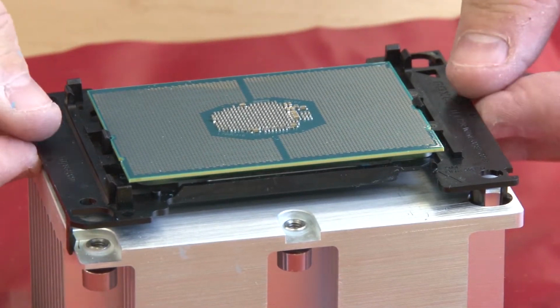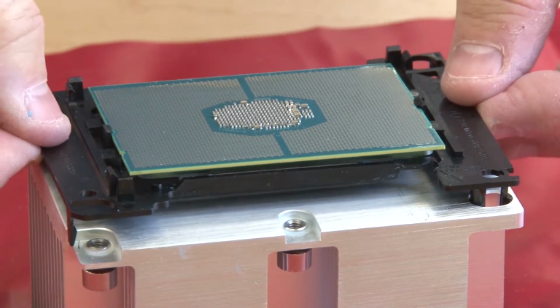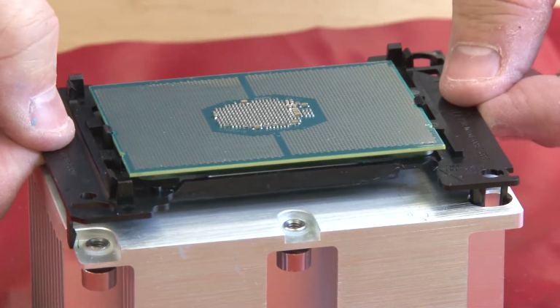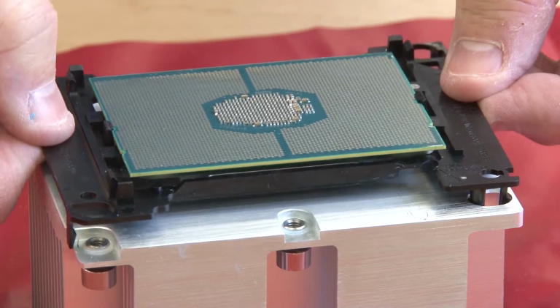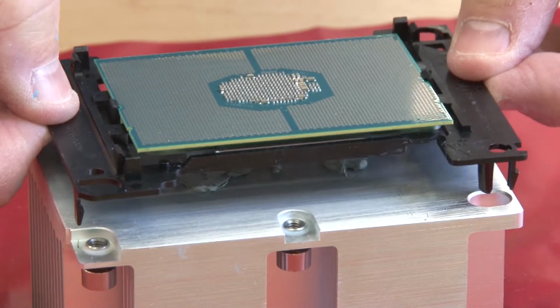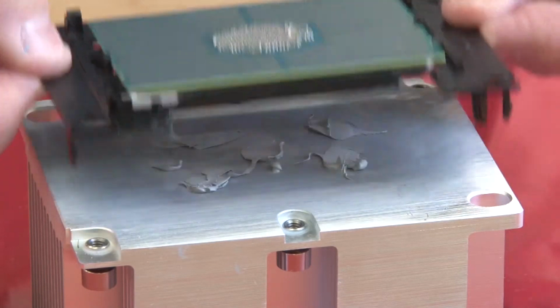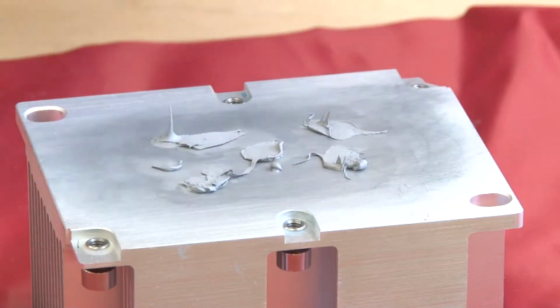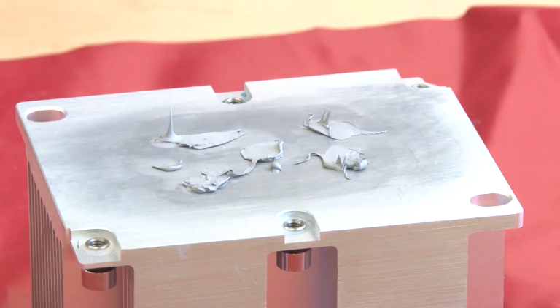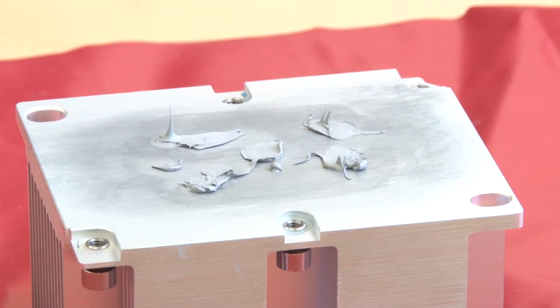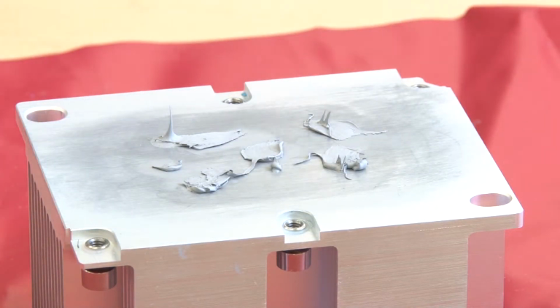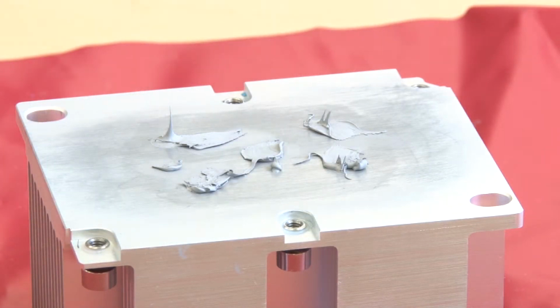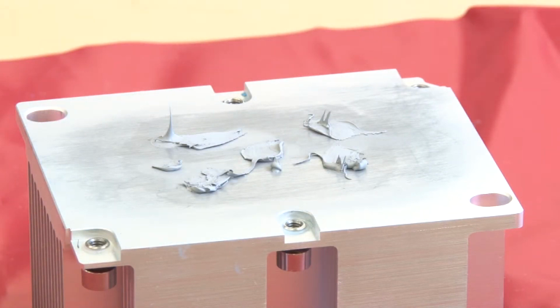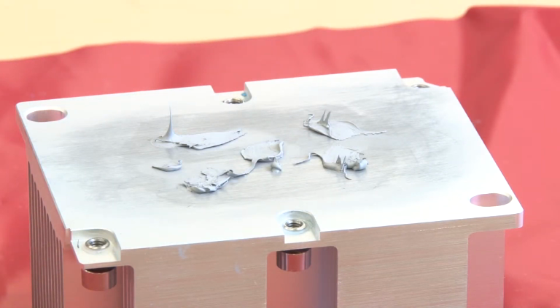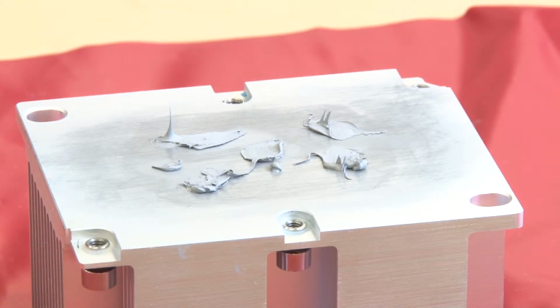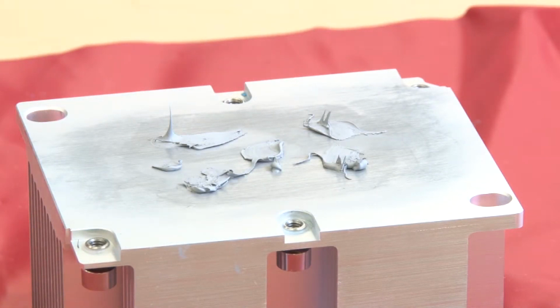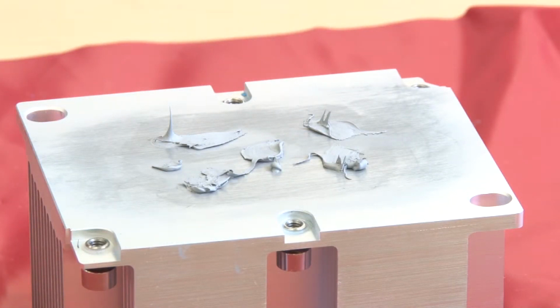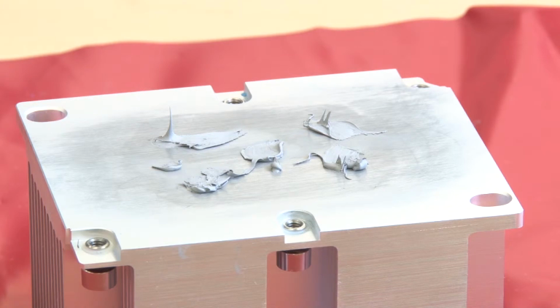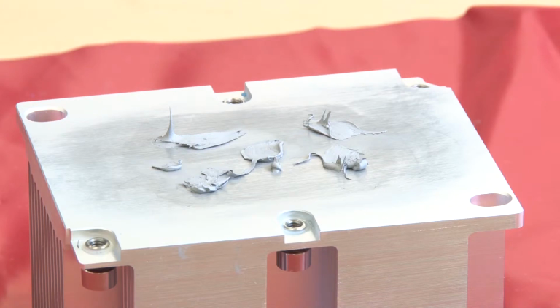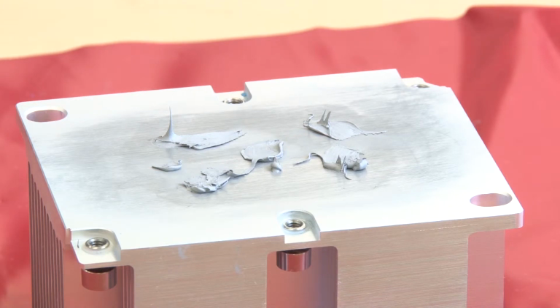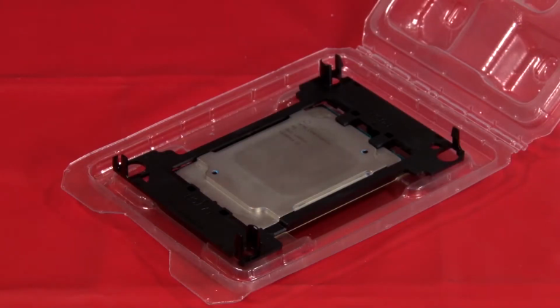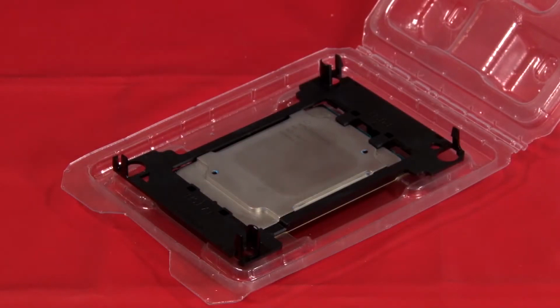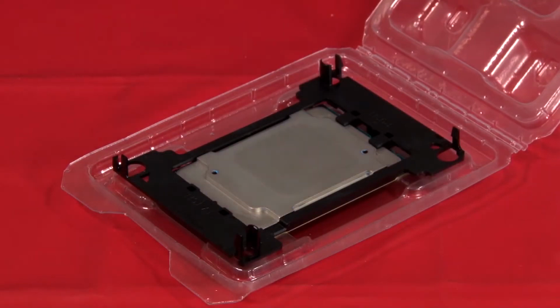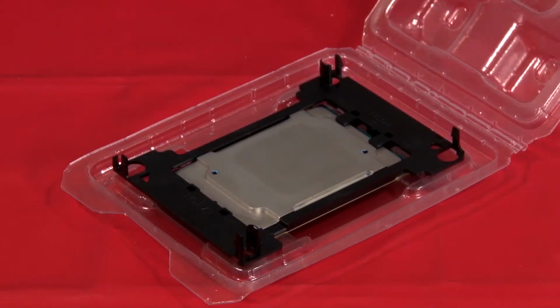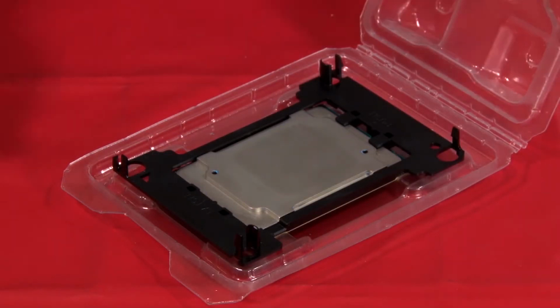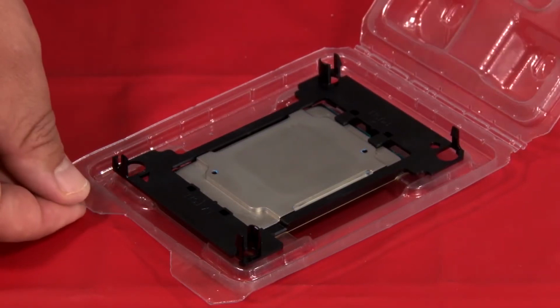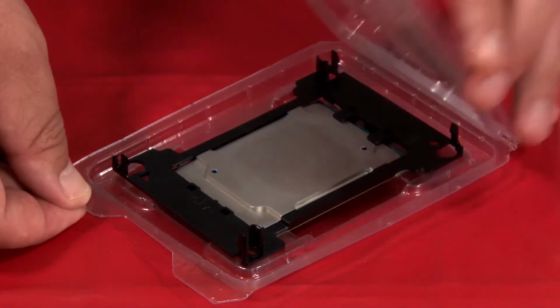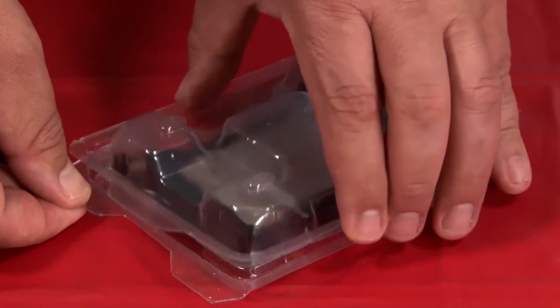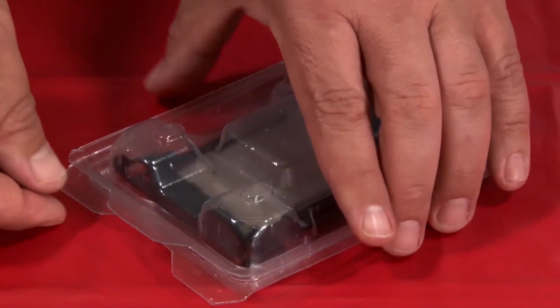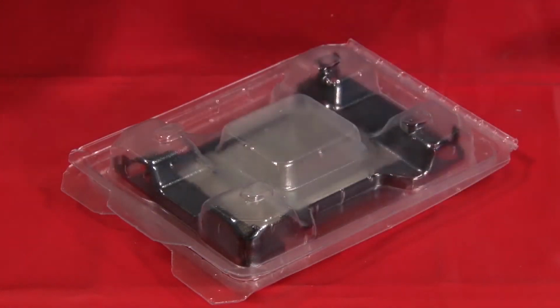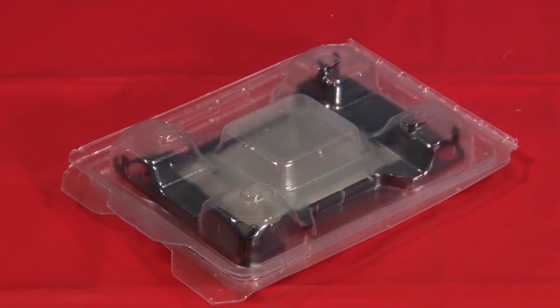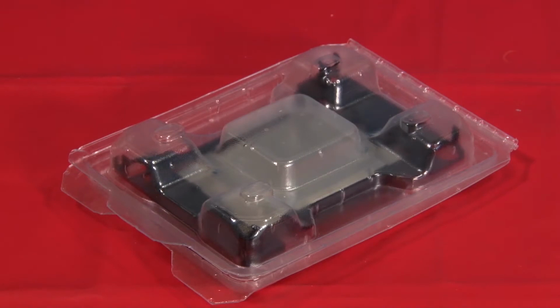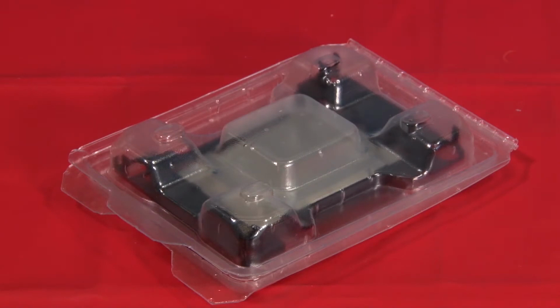Grasp the retainer by the edges and lift straight up to separate the CPU and retainer from the heat sink. Leave the CPU in the retainer and place it in the appropriate electrostatic protective packaging.